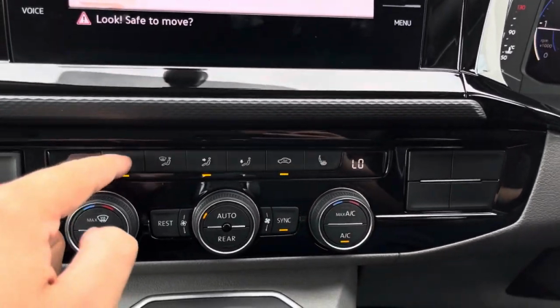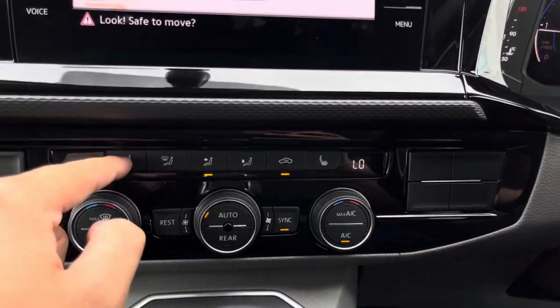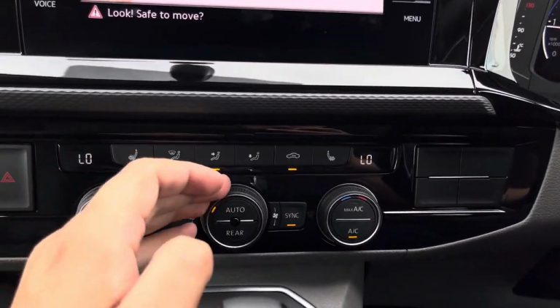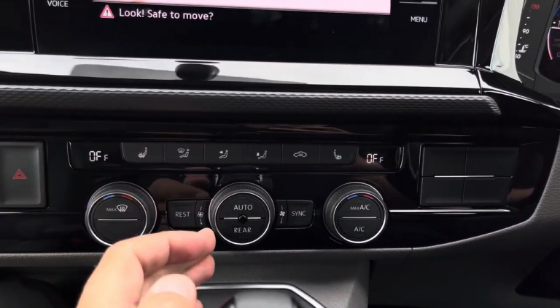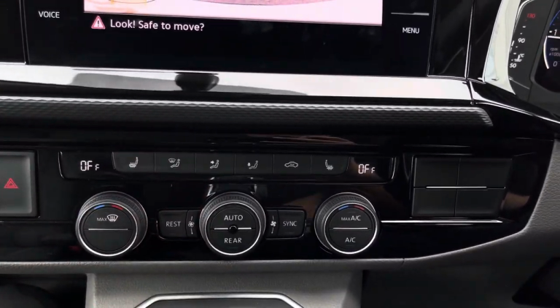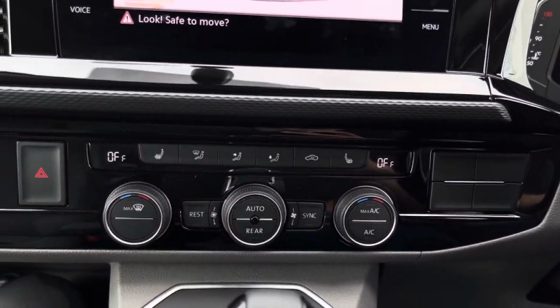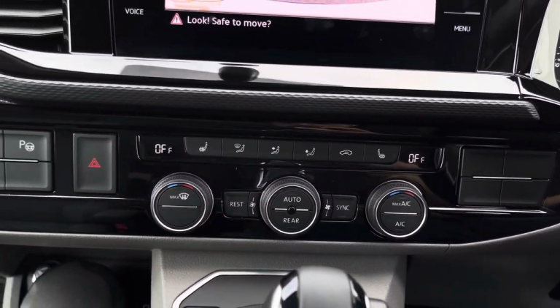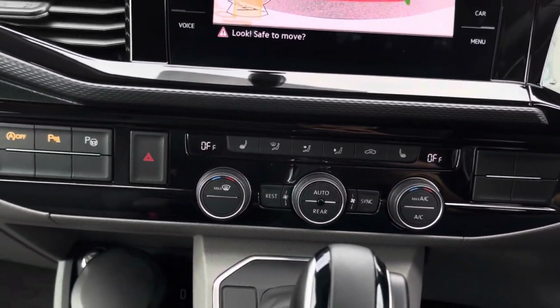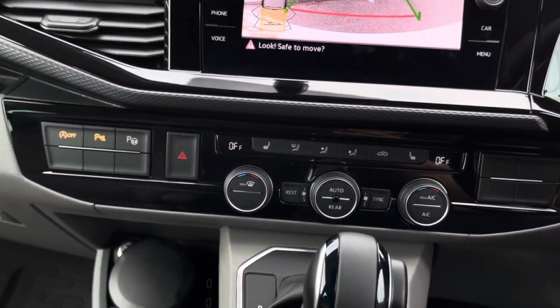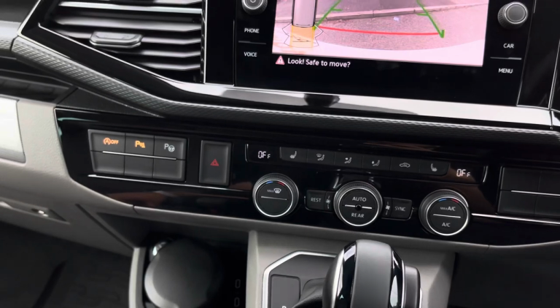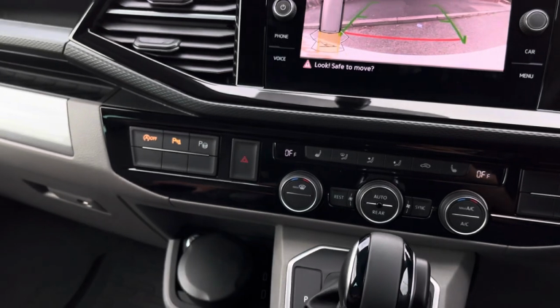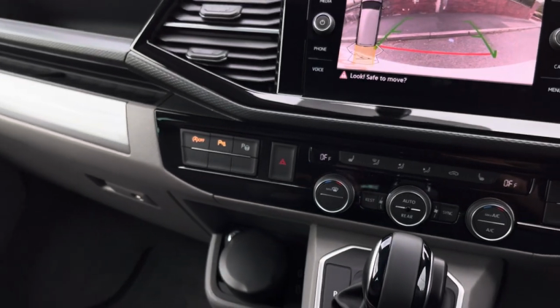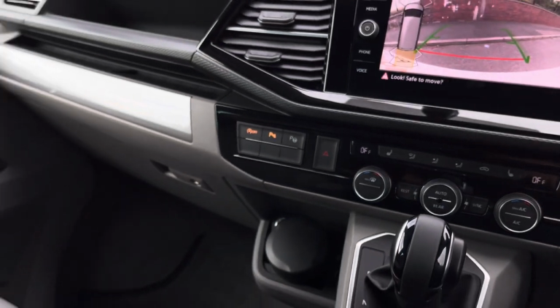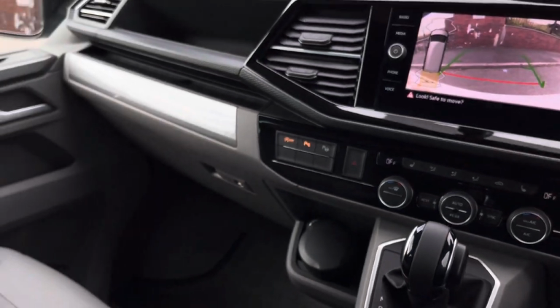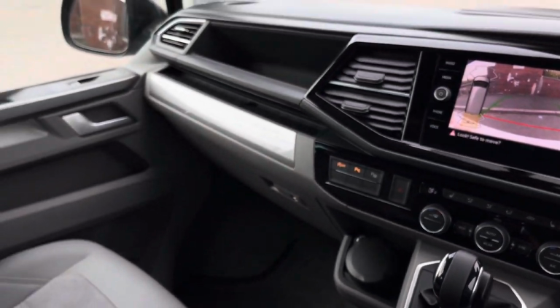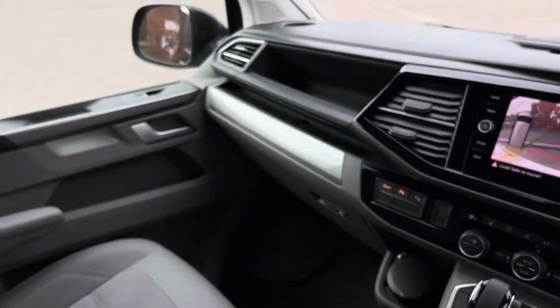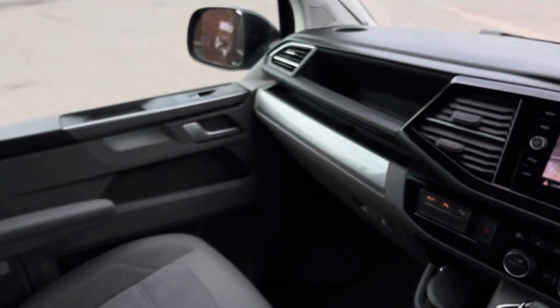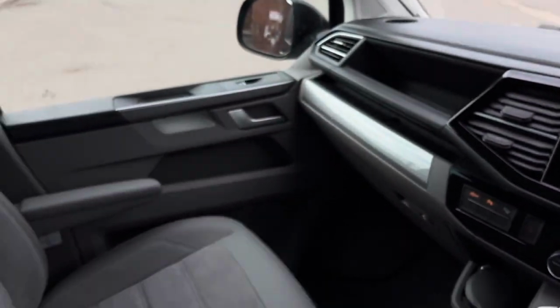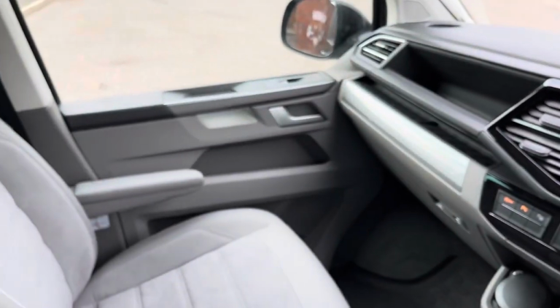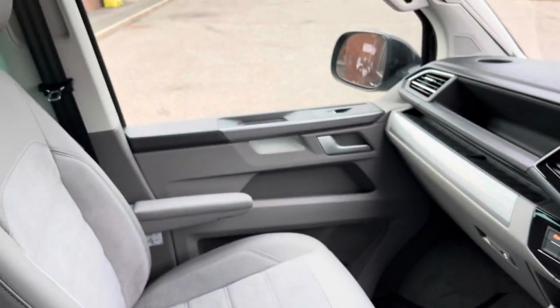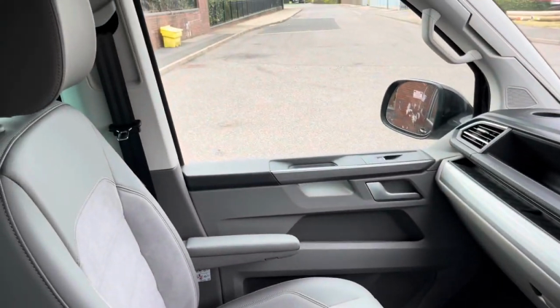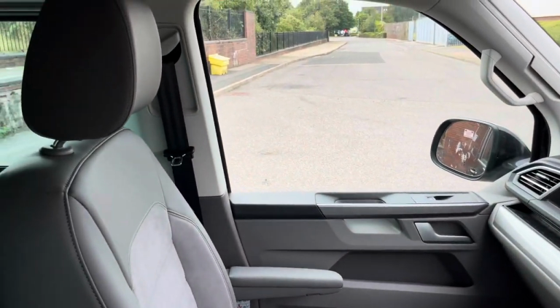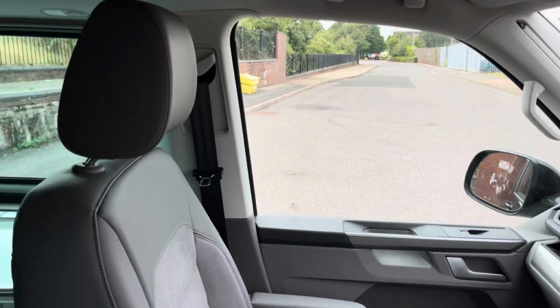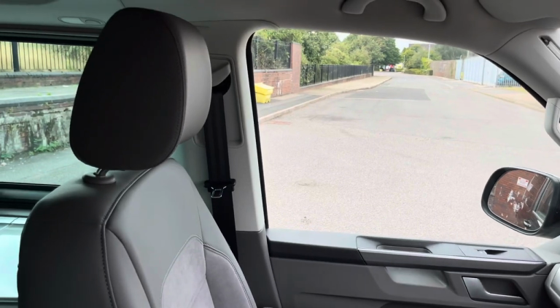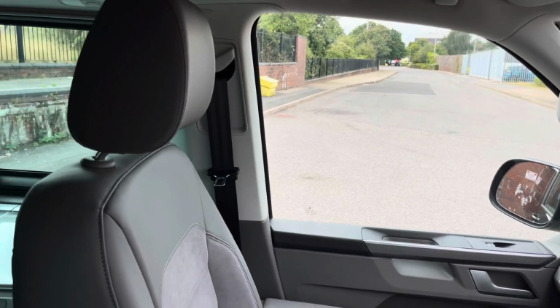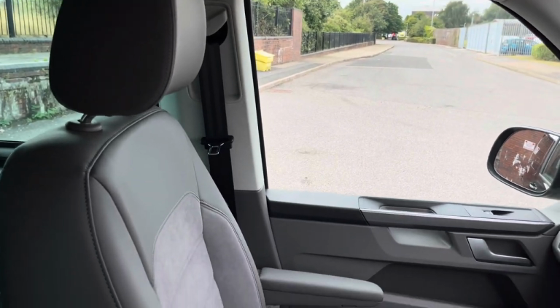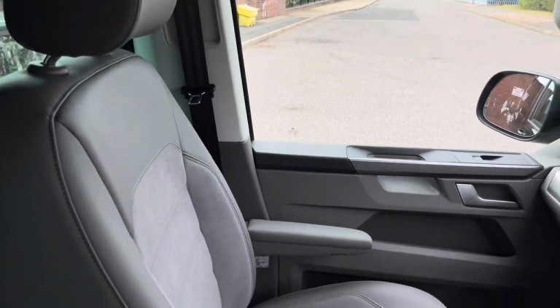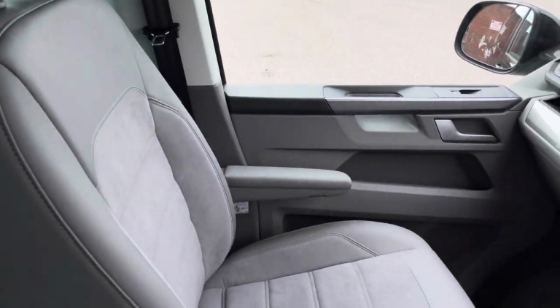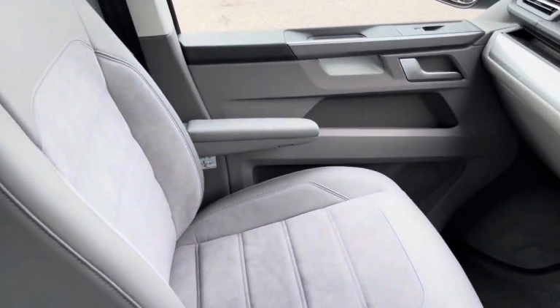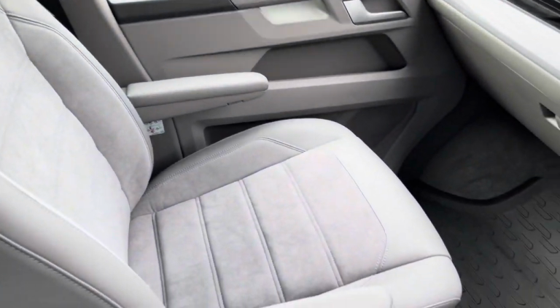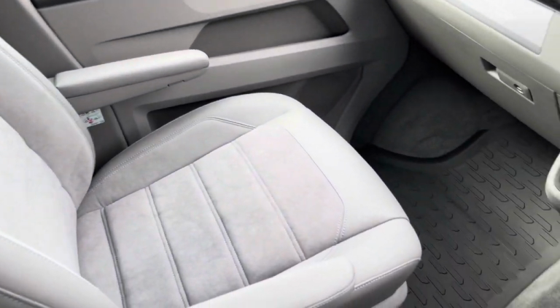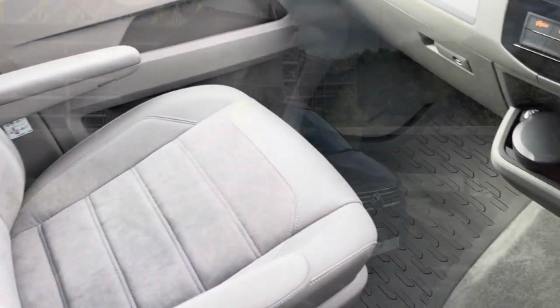Throughout the cab there is a variety of 12-volt and USB-C outlets, along with those gorgeous seats finished in Art Velours seat trim covers with an Alcantara and leather effect.